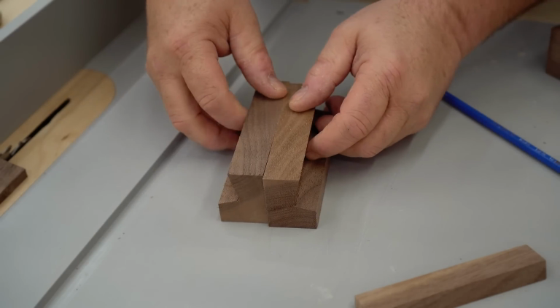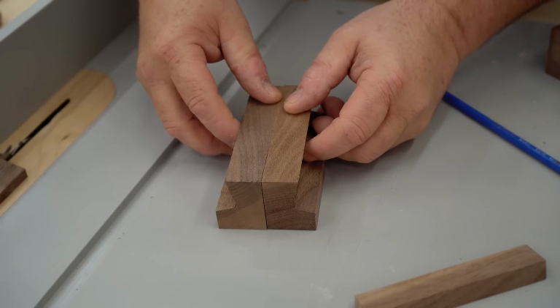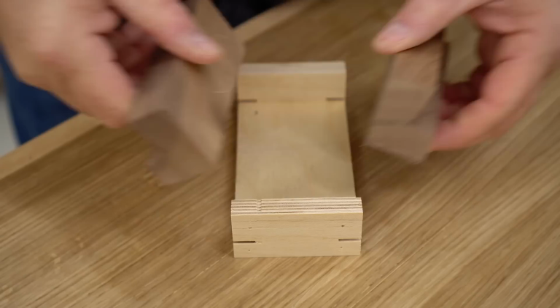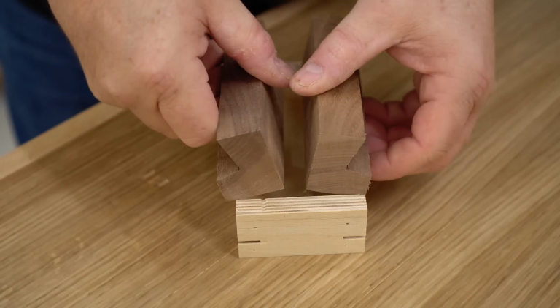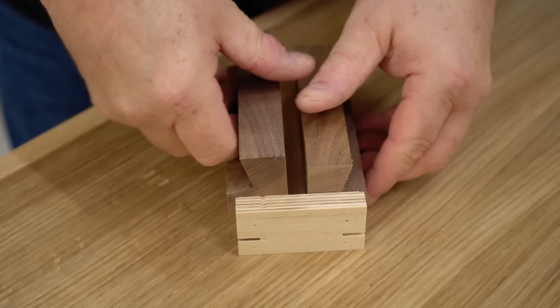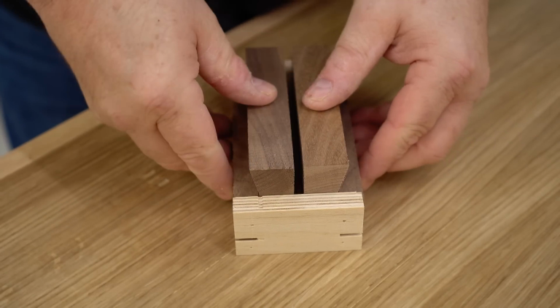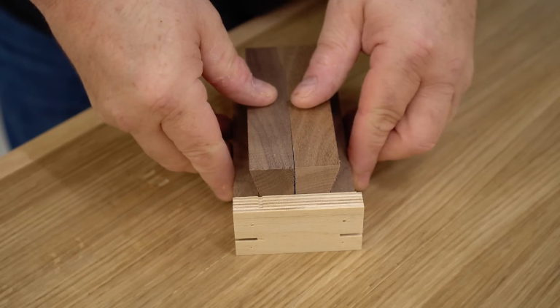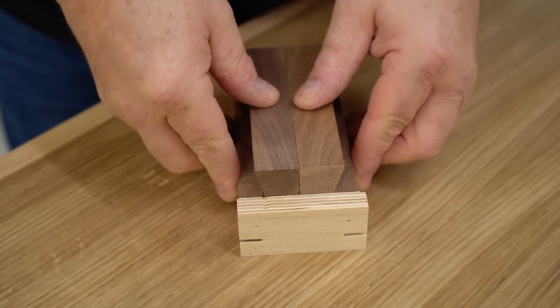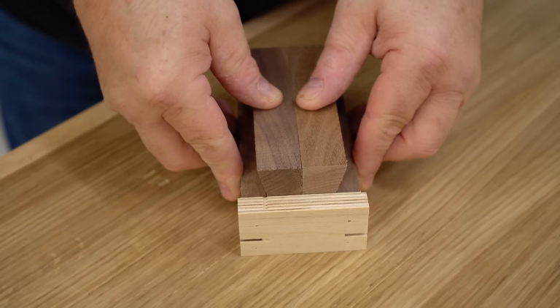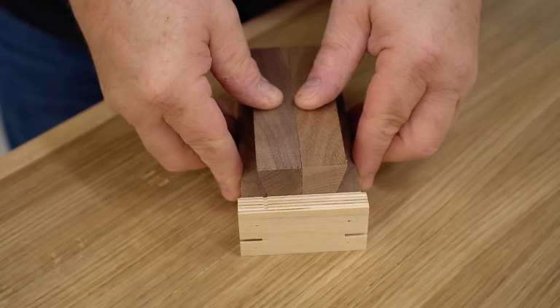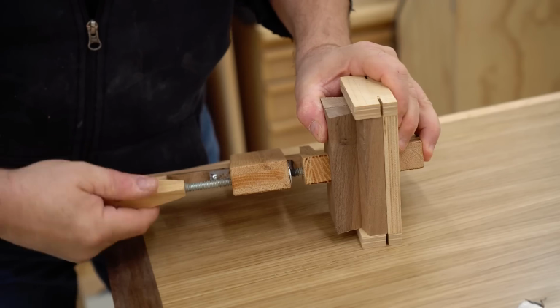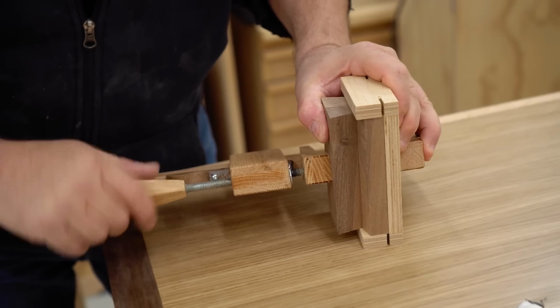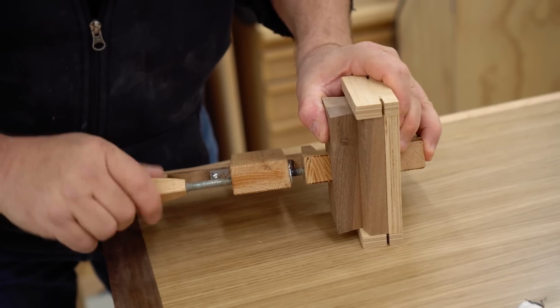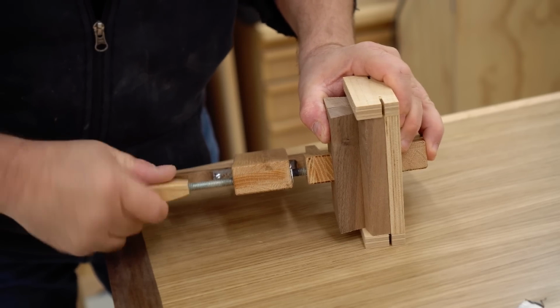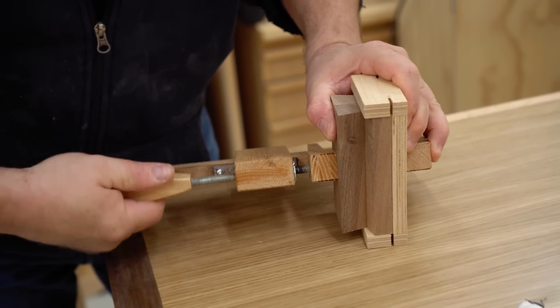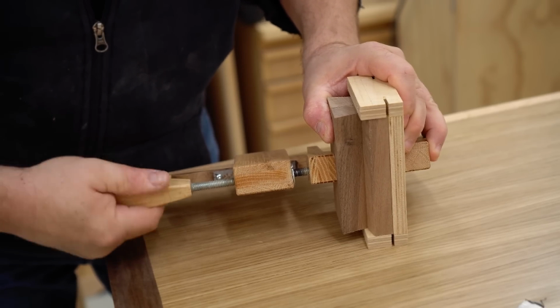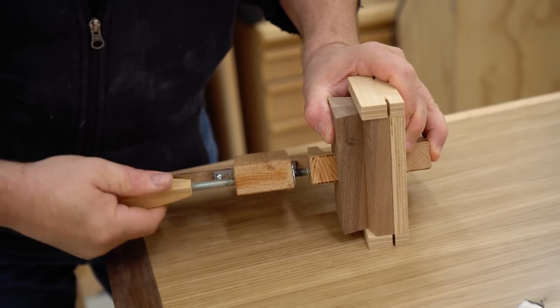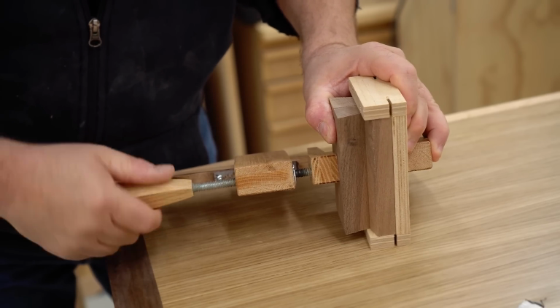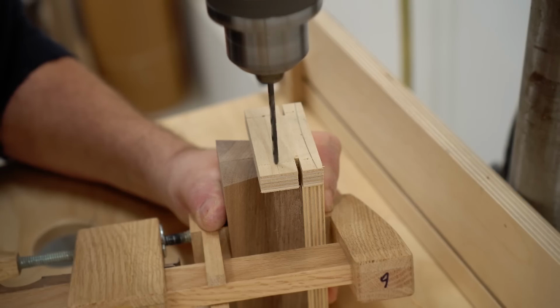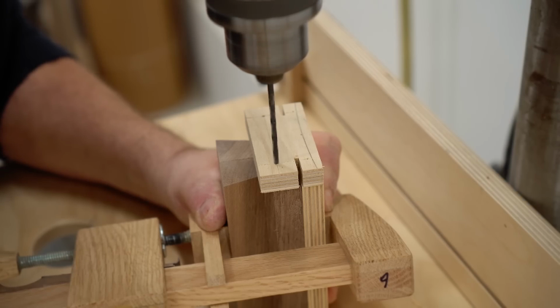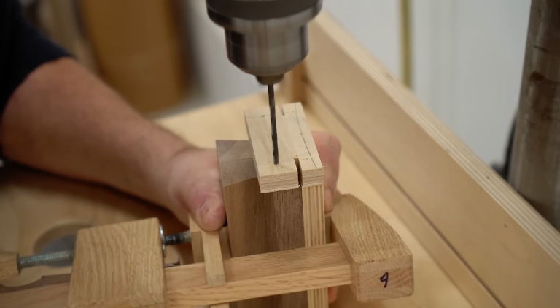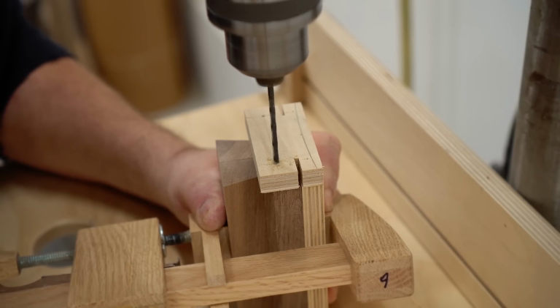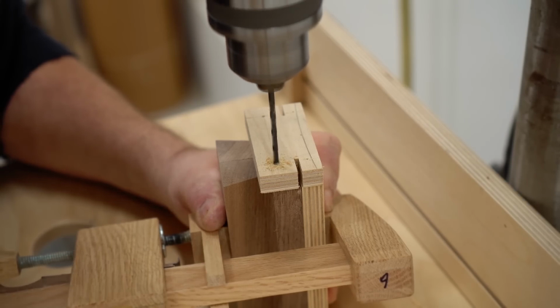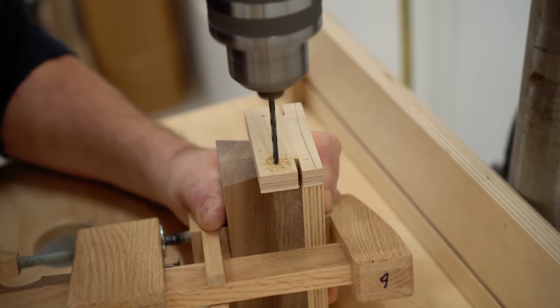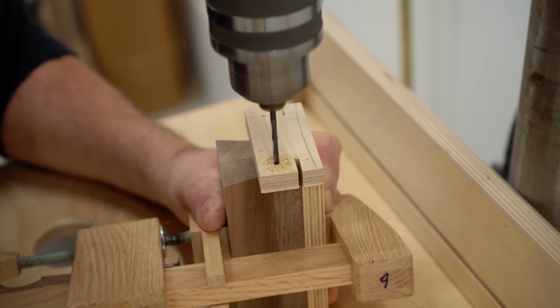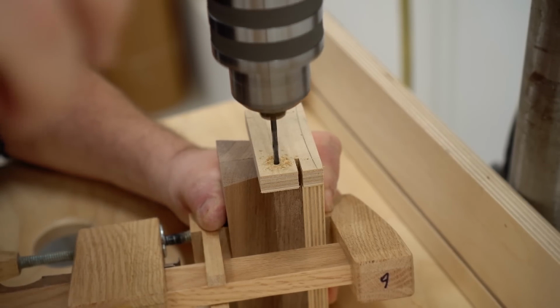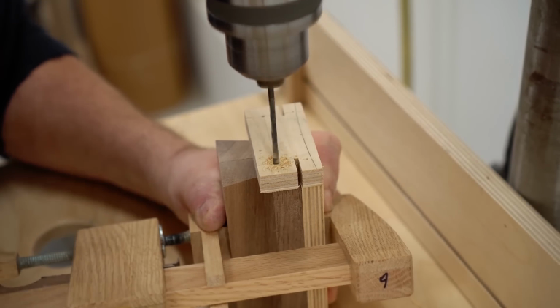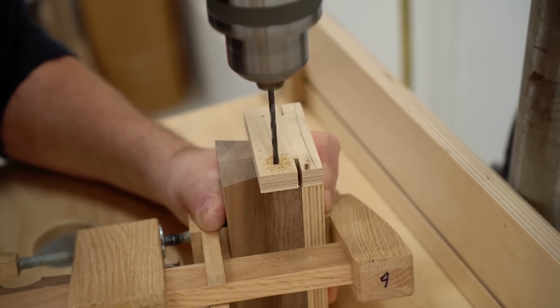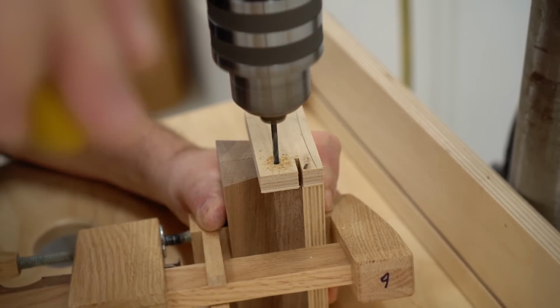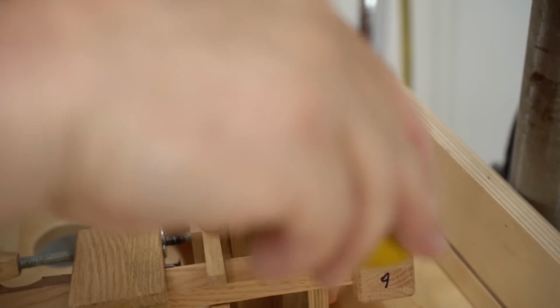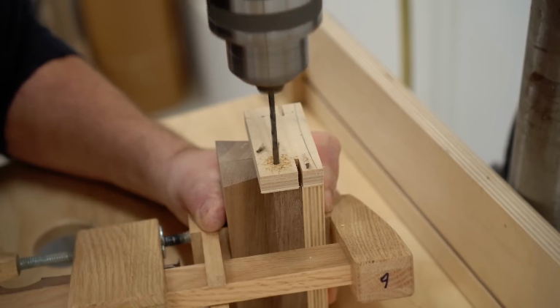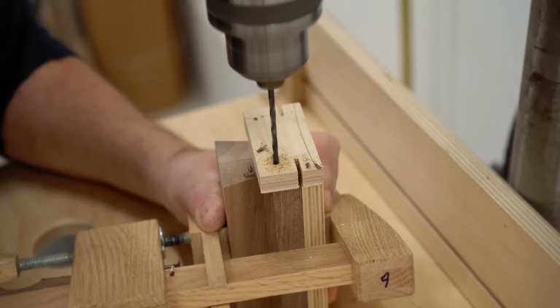In the meantime the glue dried on the pad and I need to get those pivot holes drilled. To do that I'm going to clamp the handles in place tight down on the pad, and that way I can drill through the ends and into the handles and everything will be lined up perfectly.